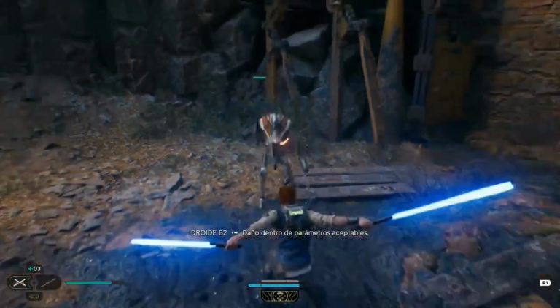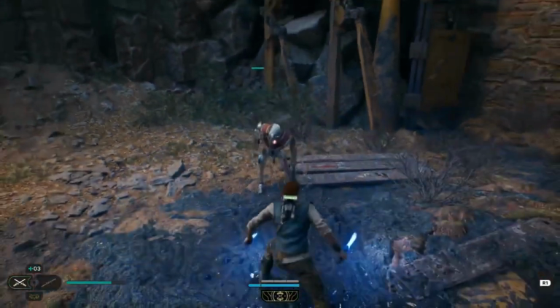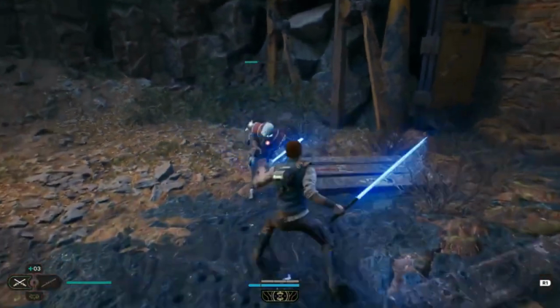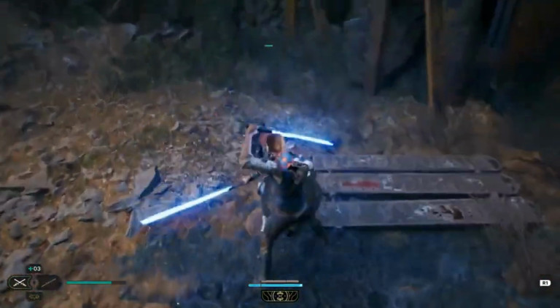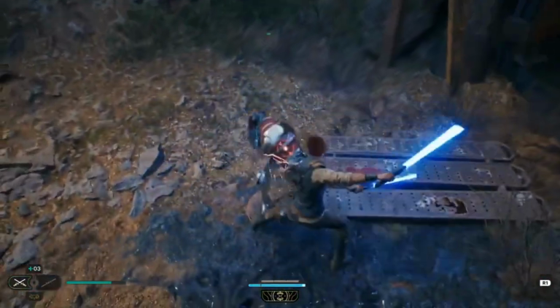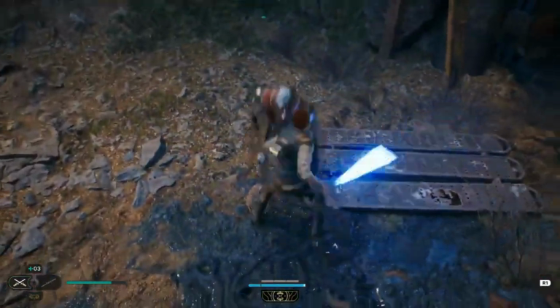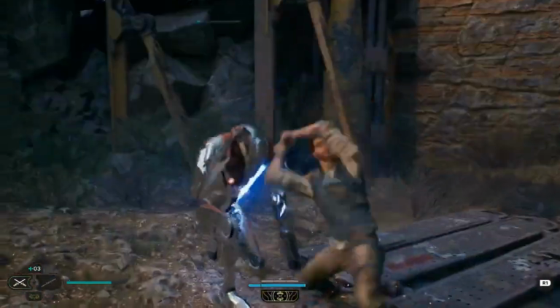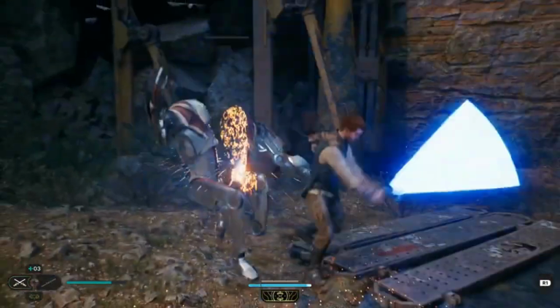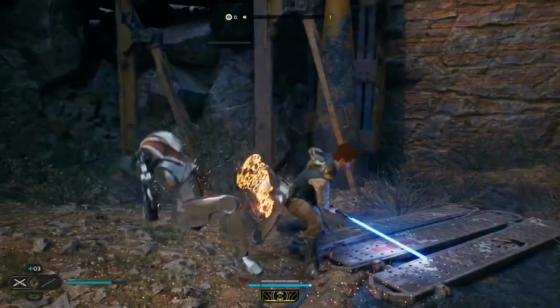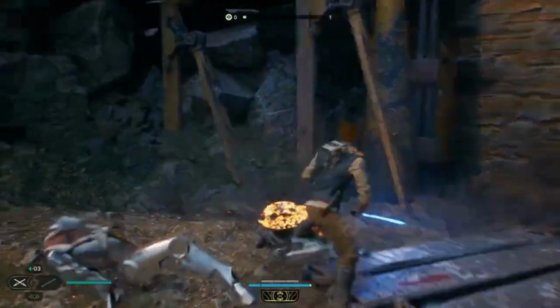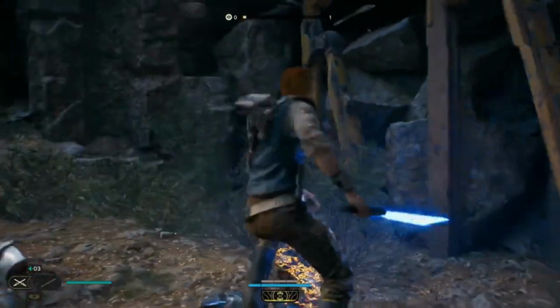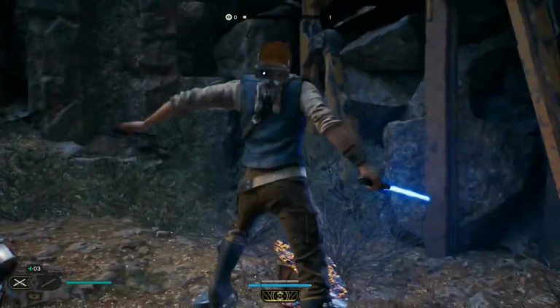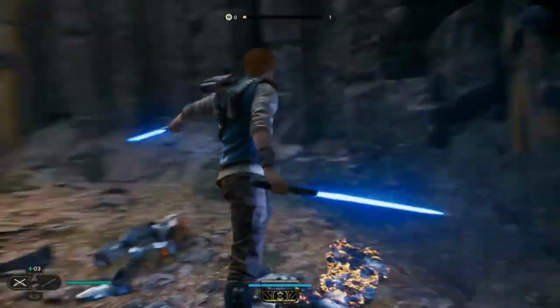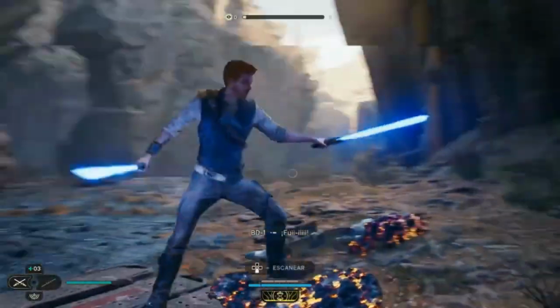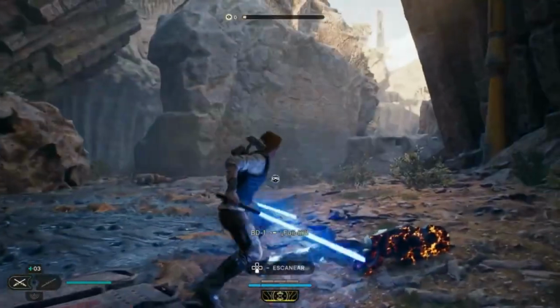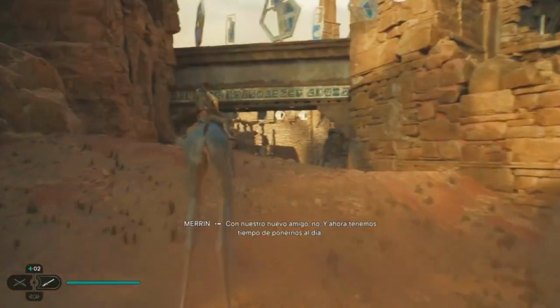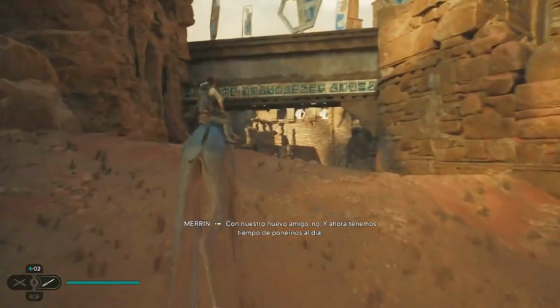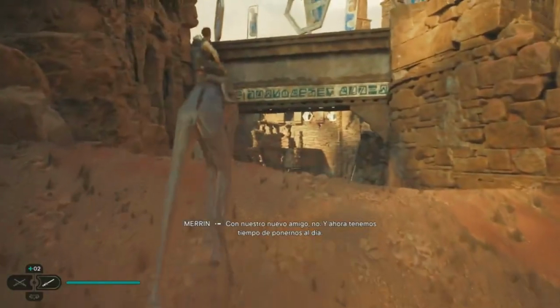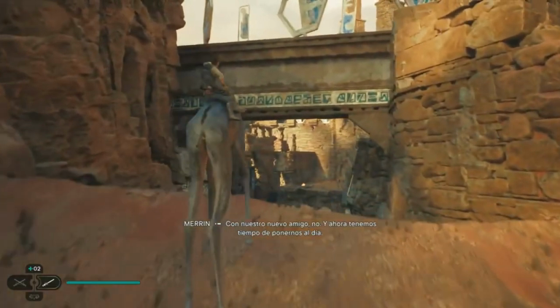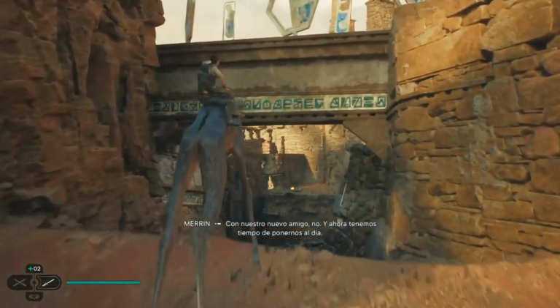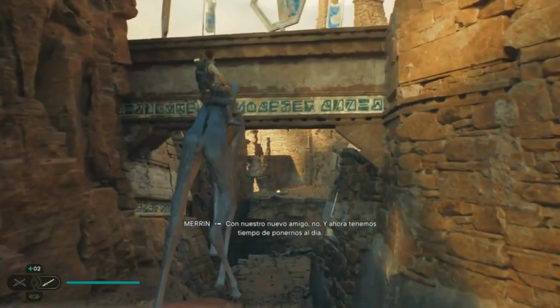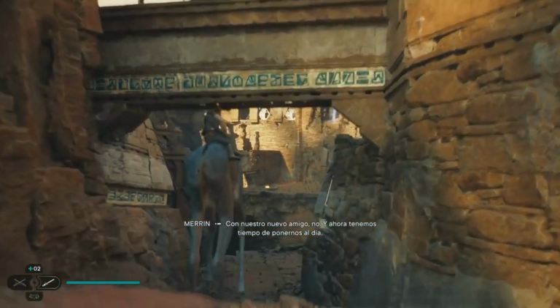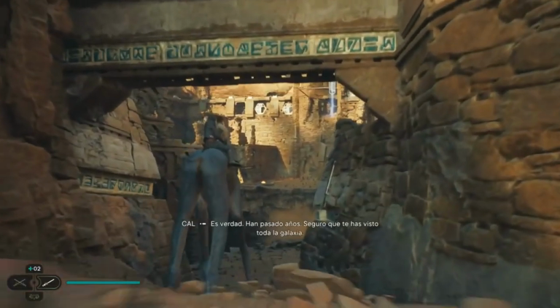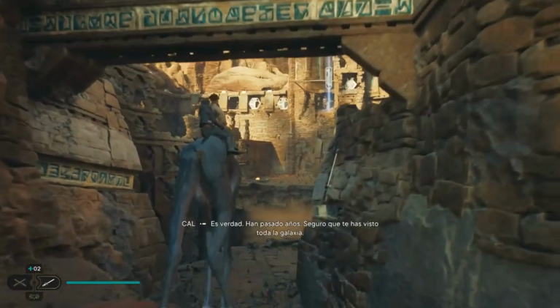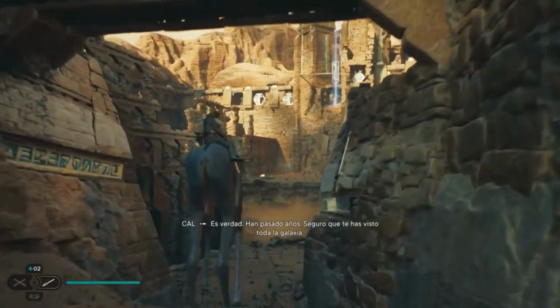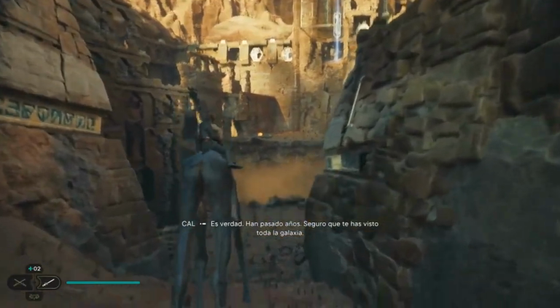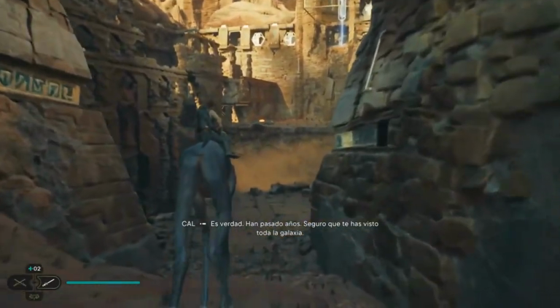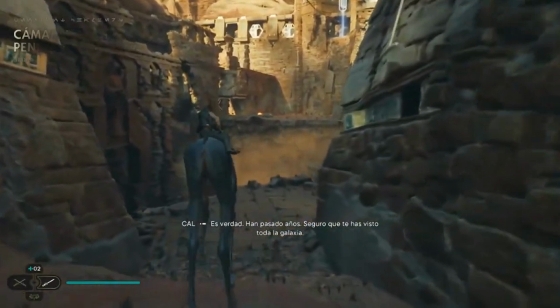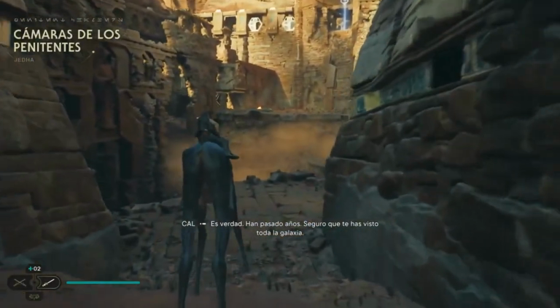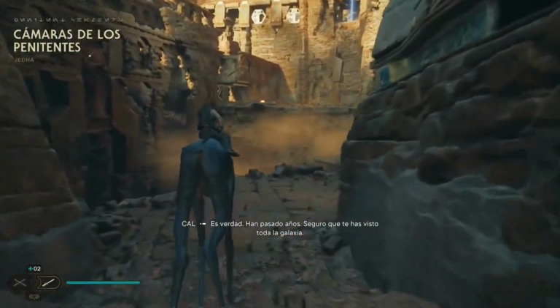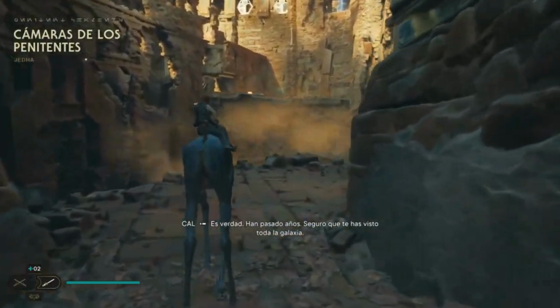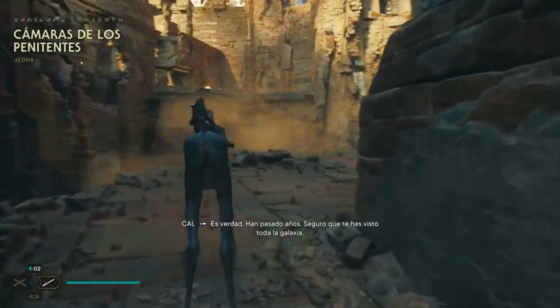First up is Coruscant, the capital planet of the Galactic Empire. As Emperor Palpatine rules Coruscant, it's heavily guarded with stormtroopers and droids. In this planet, you will face stormtroopers and droids as the main enemies.